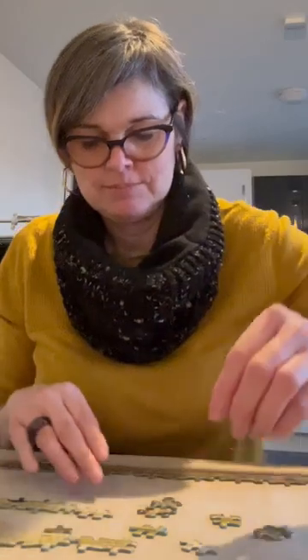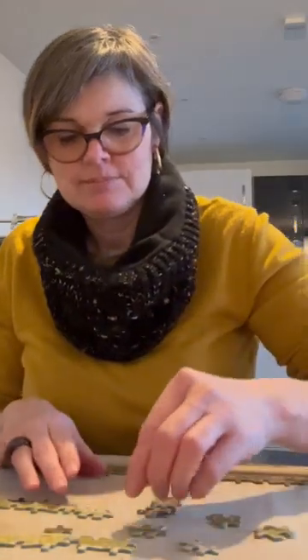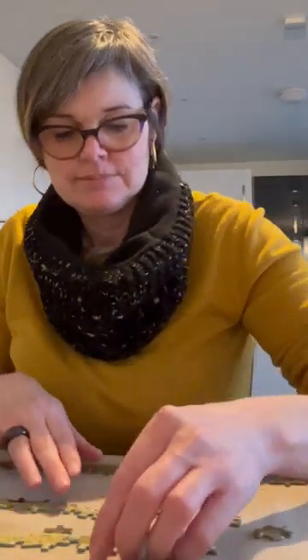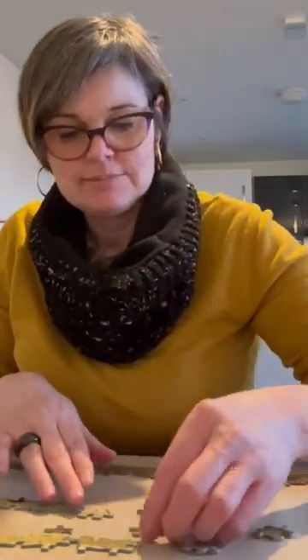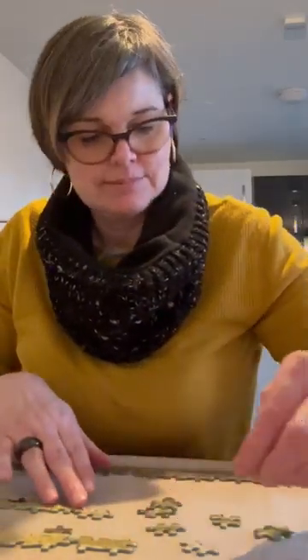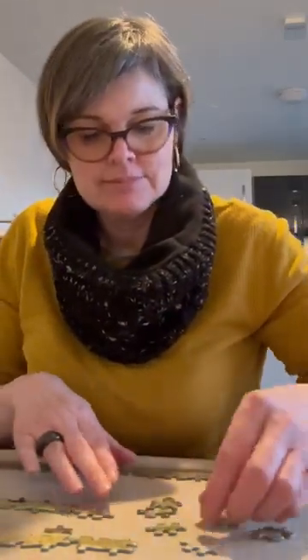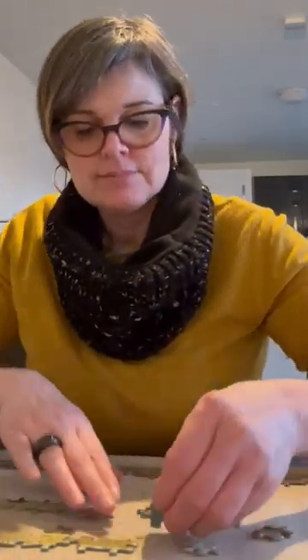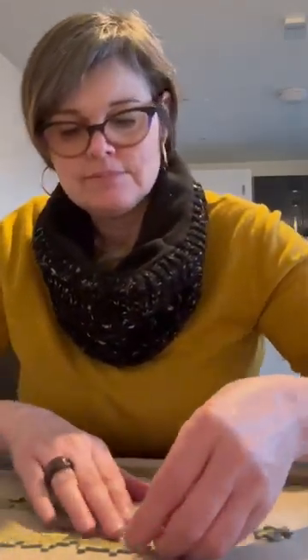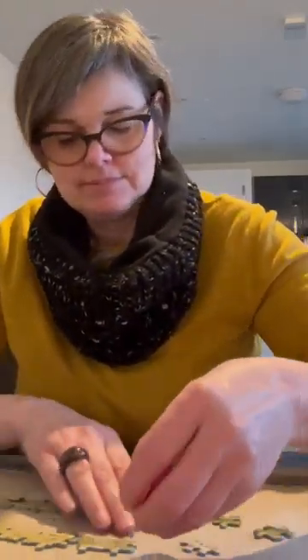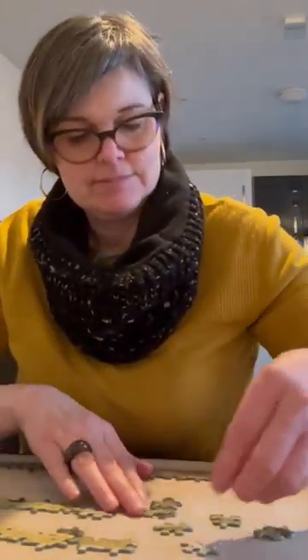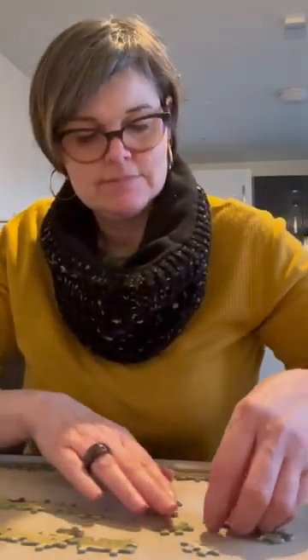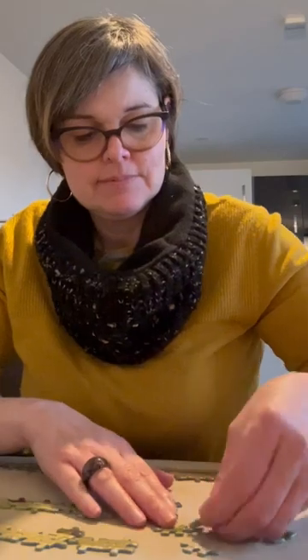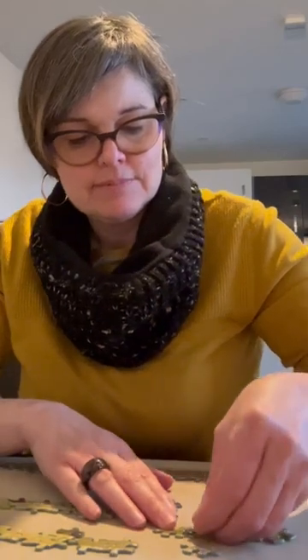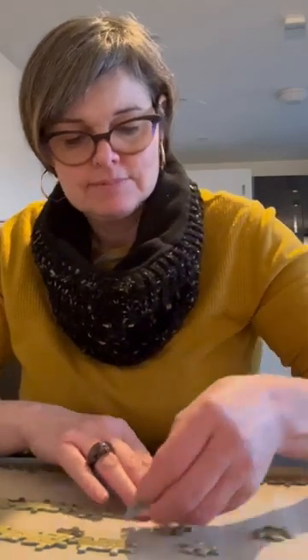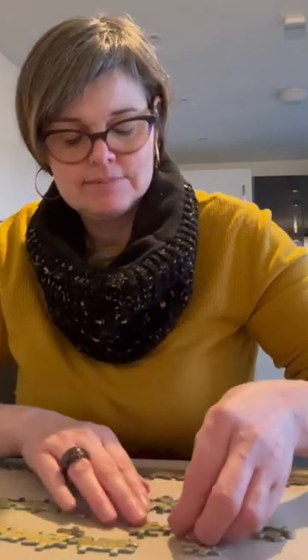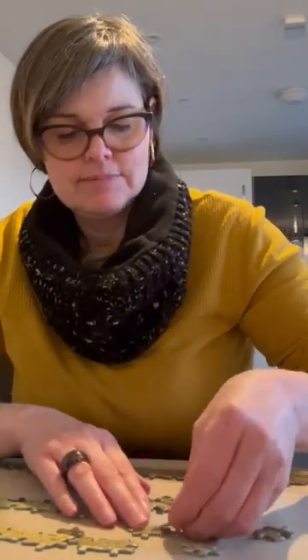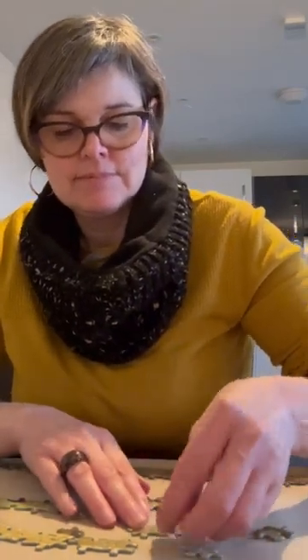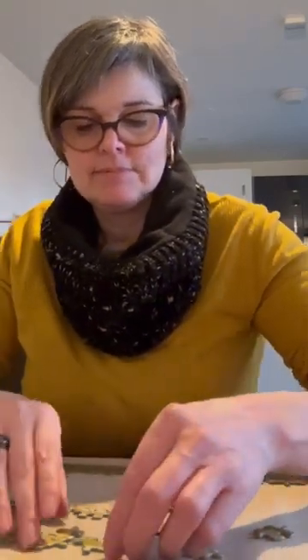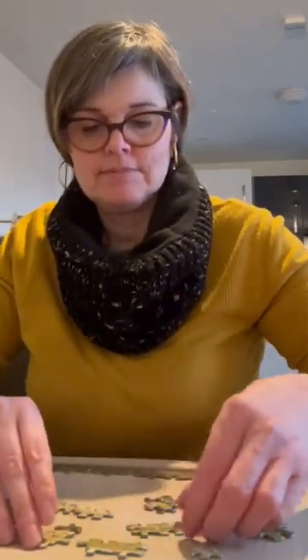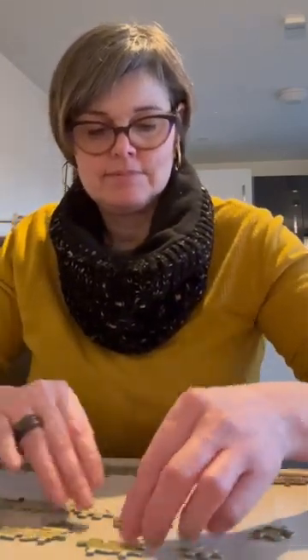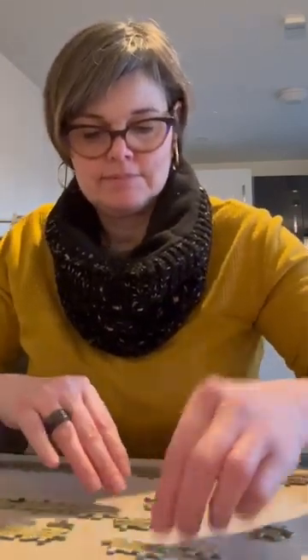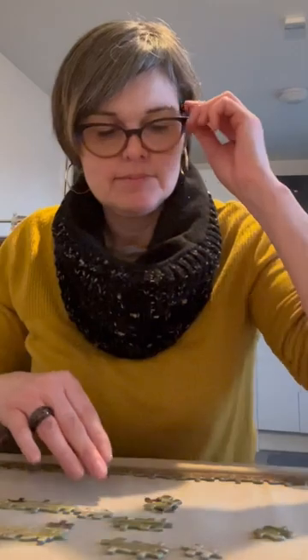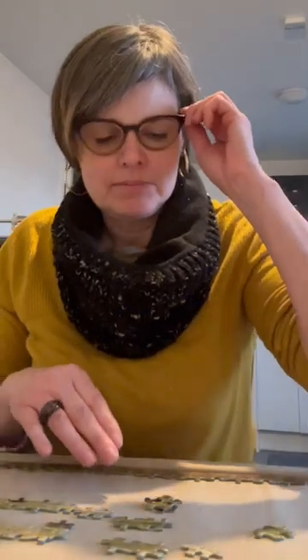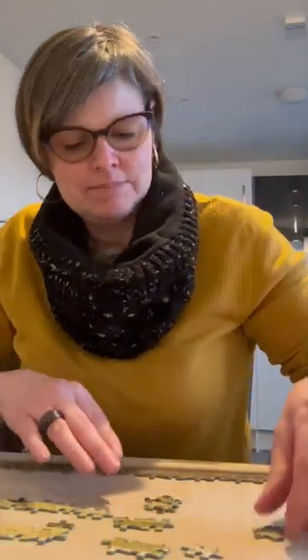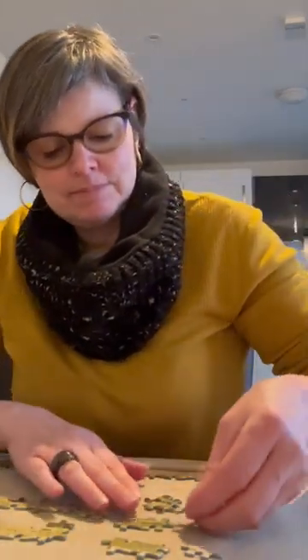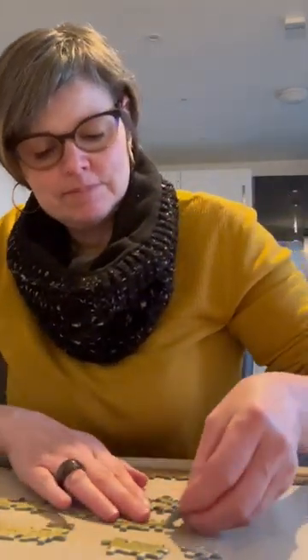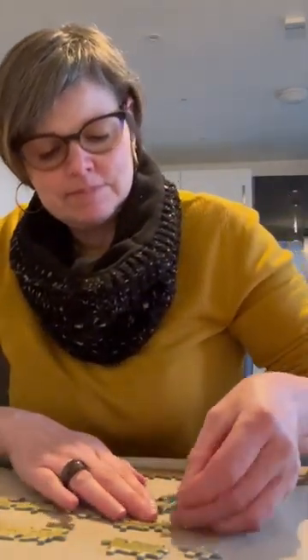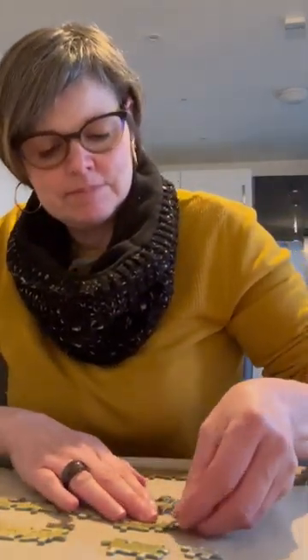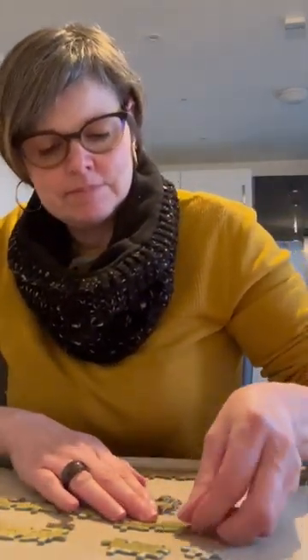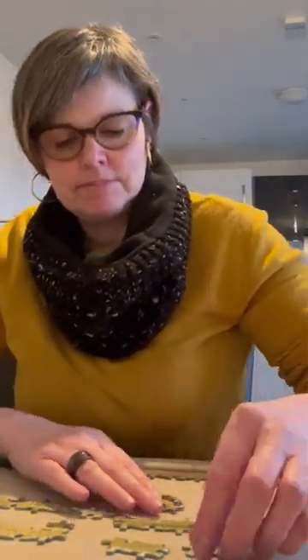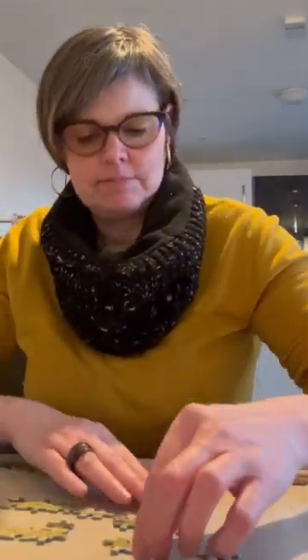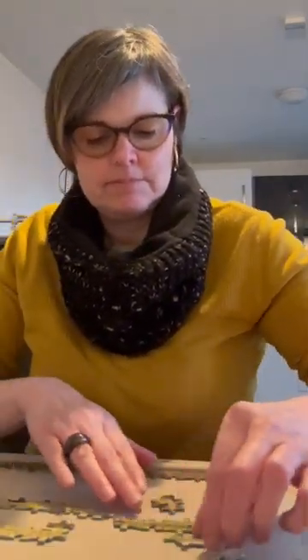Hello everyone, so this is my next puzzle which is a Falcon puzzle, vintage, and it's 1,000 pieces and it is by John Constable and it's oil on canvas.